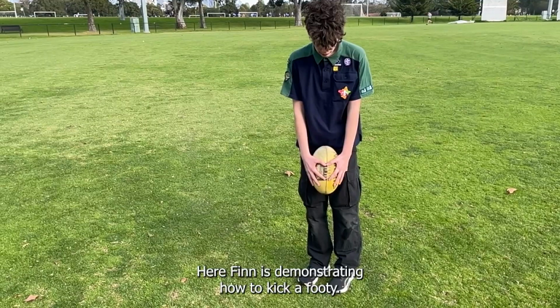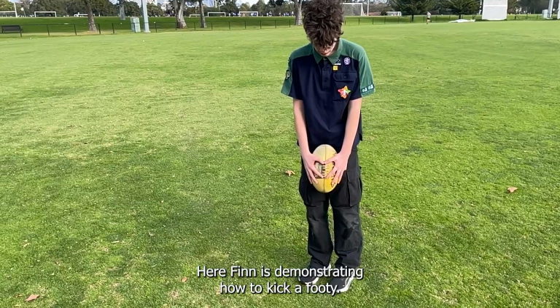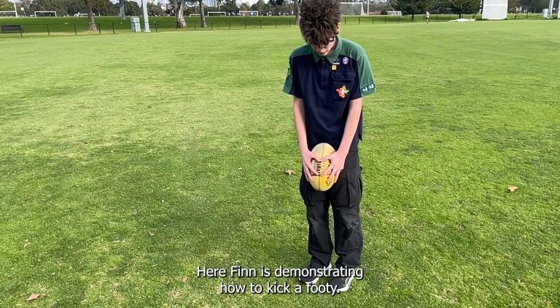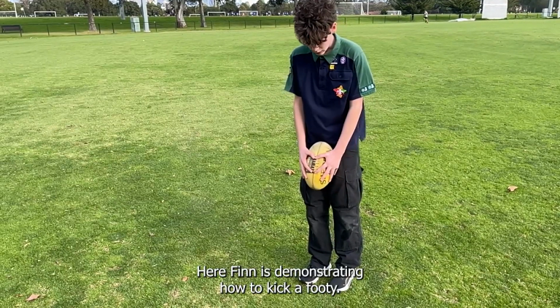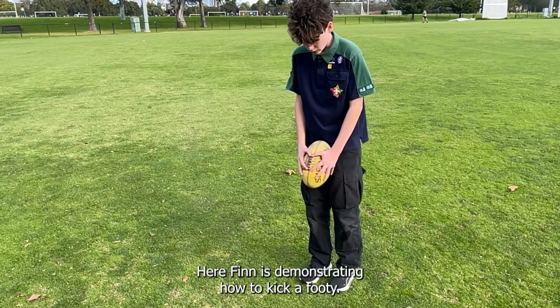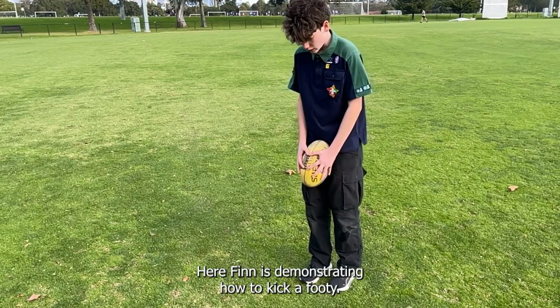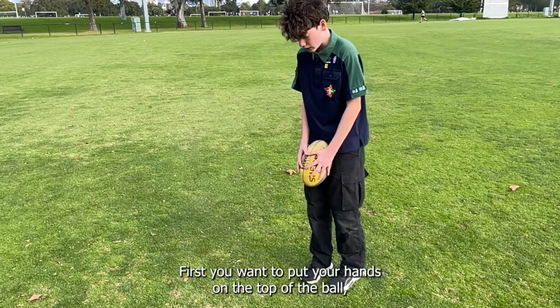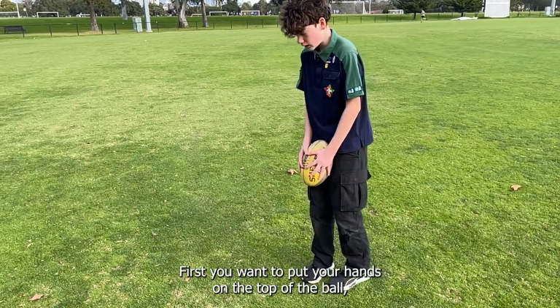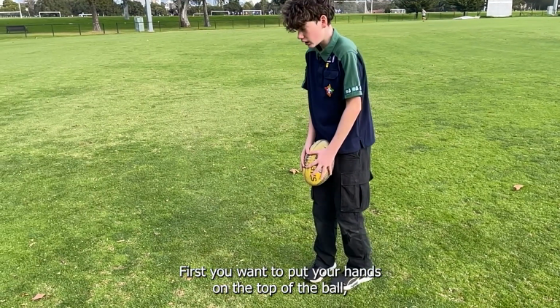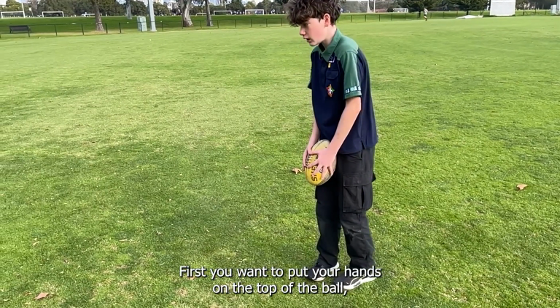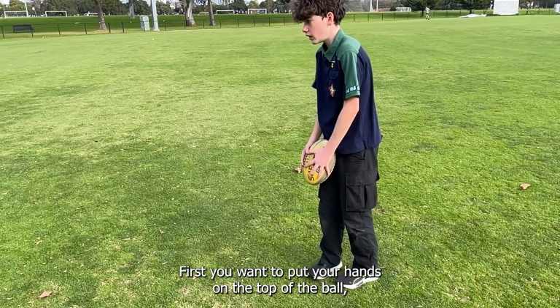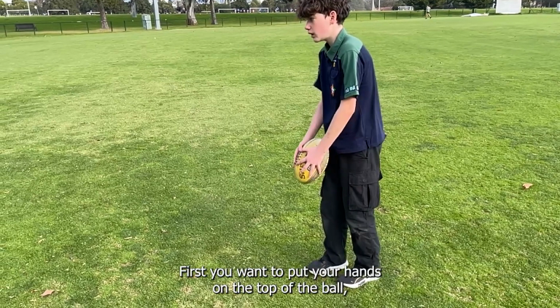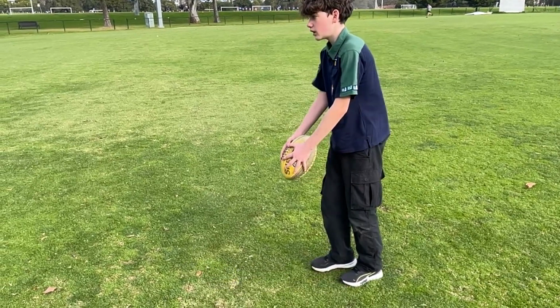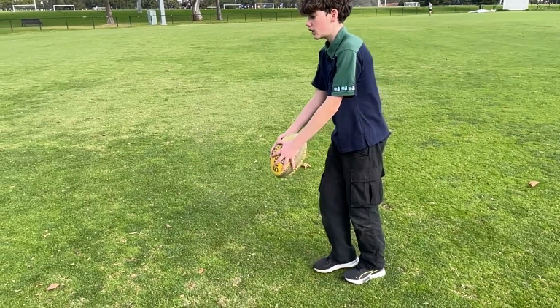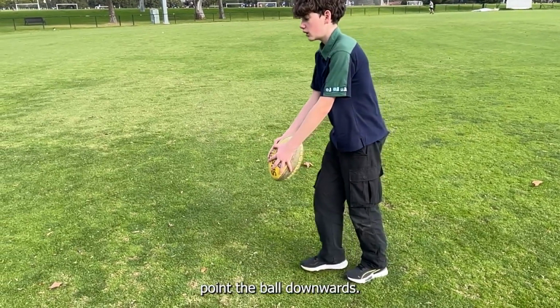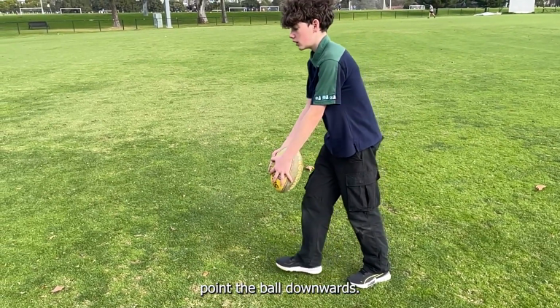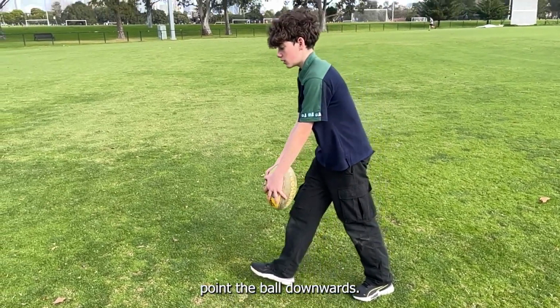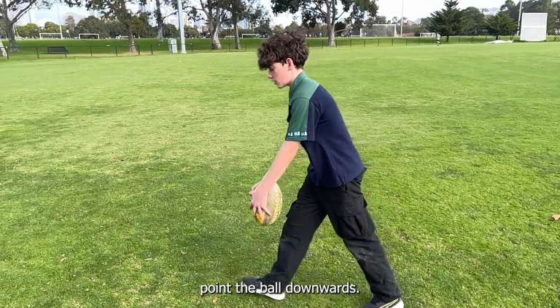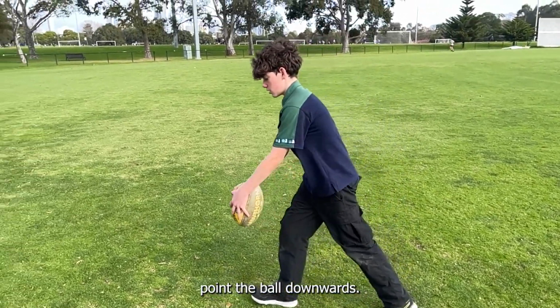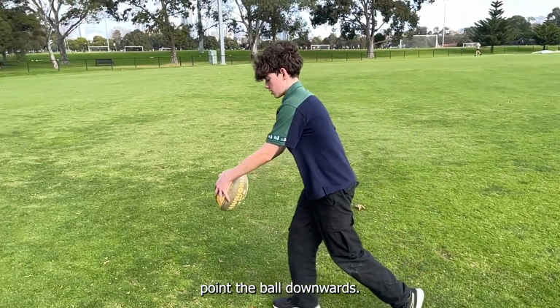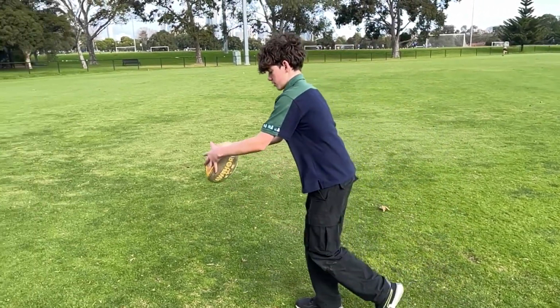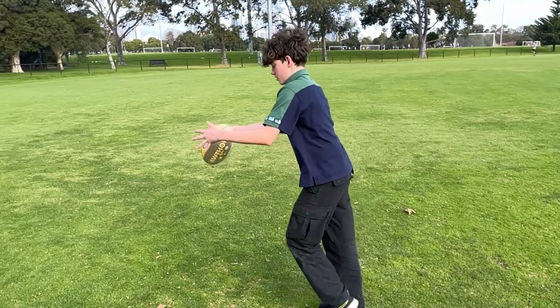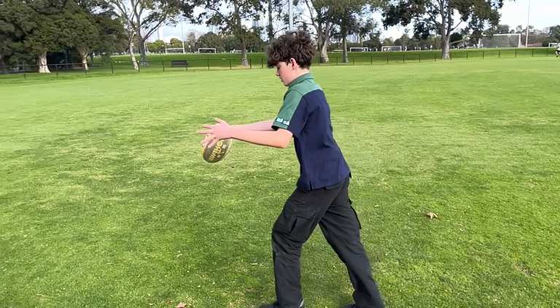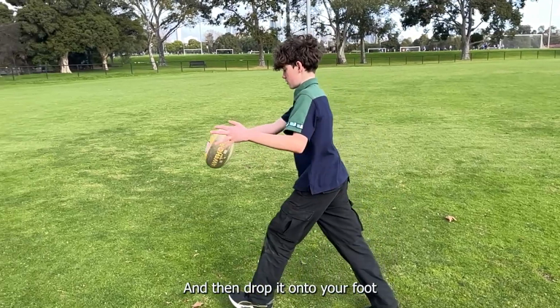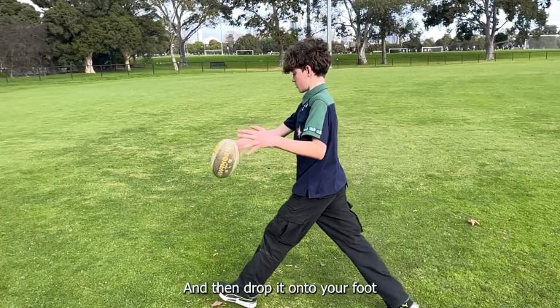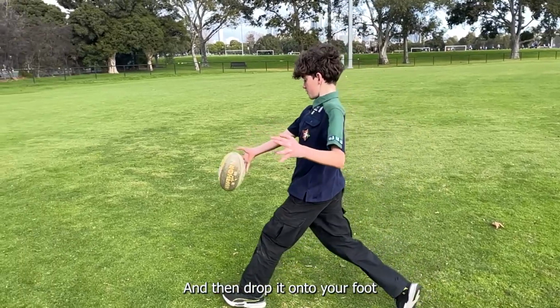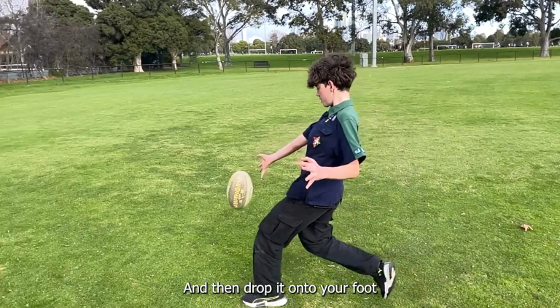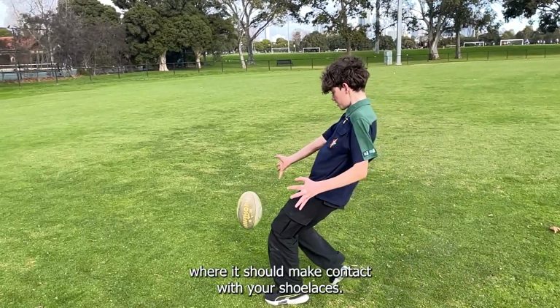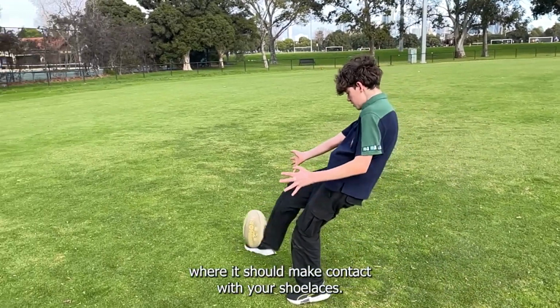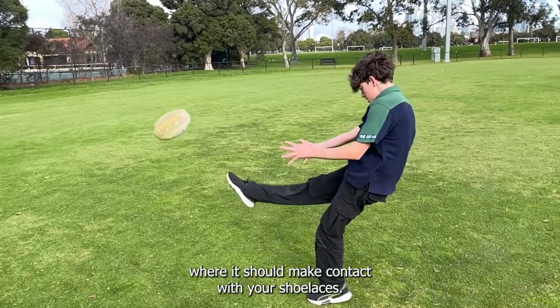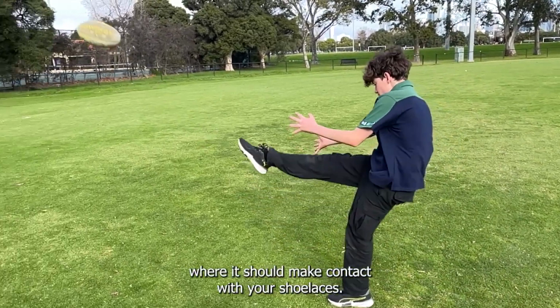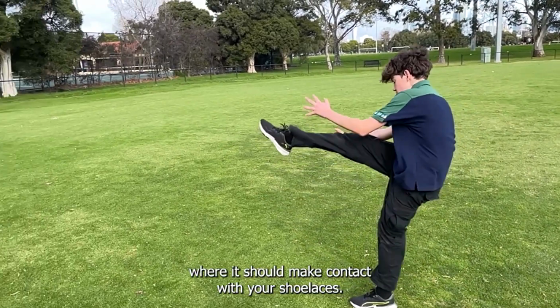Here Finn is demonstrating how to kick a footy. First you want to put your hands on the top of the ball, point the ball downwards, and then drop it onto your foot where it should make contact with your shoelaces.